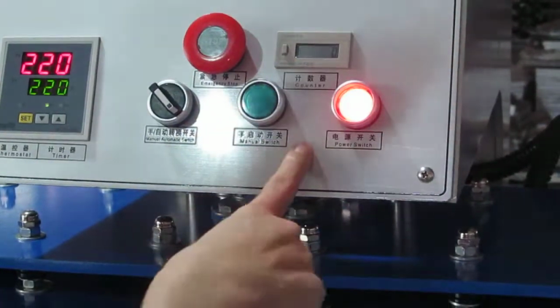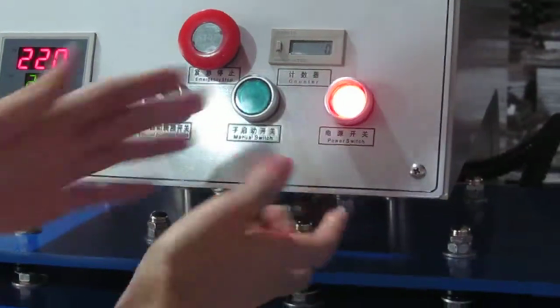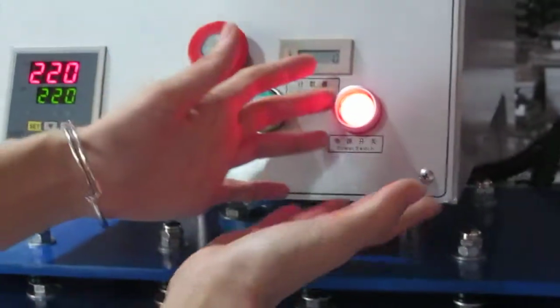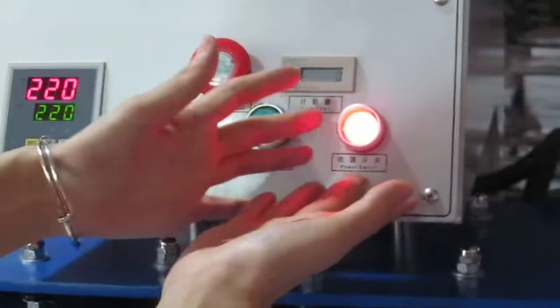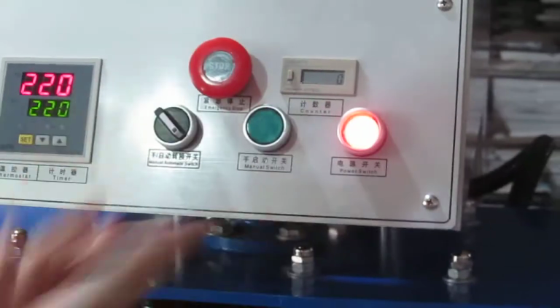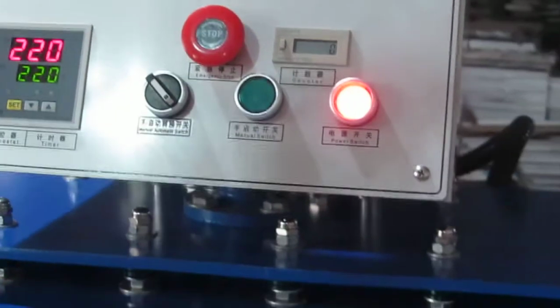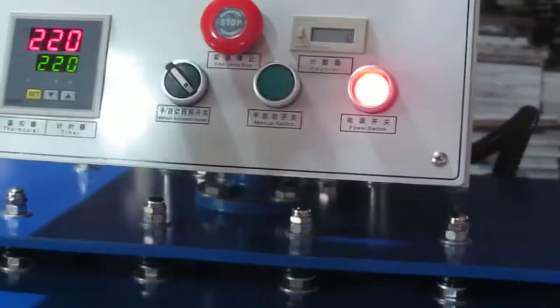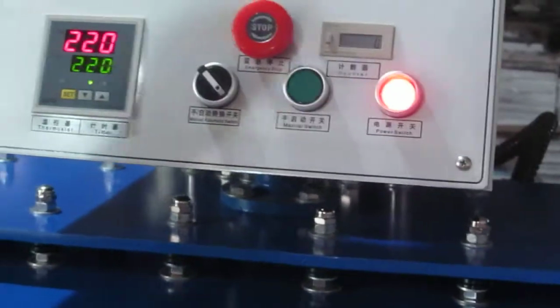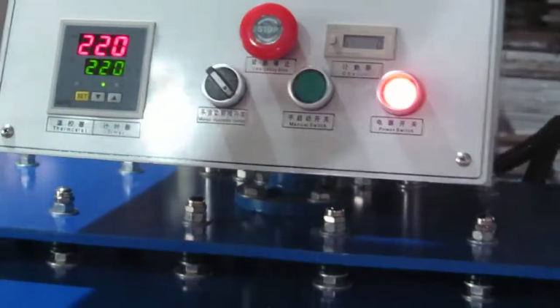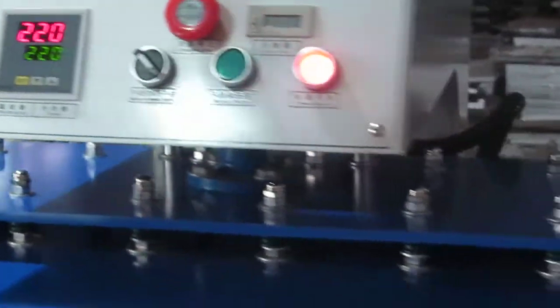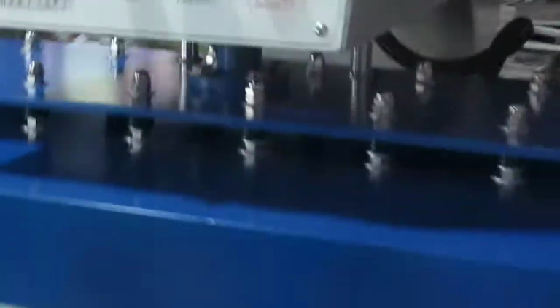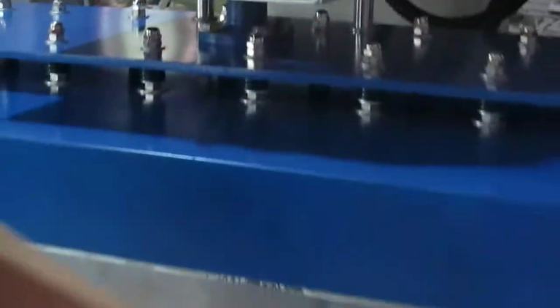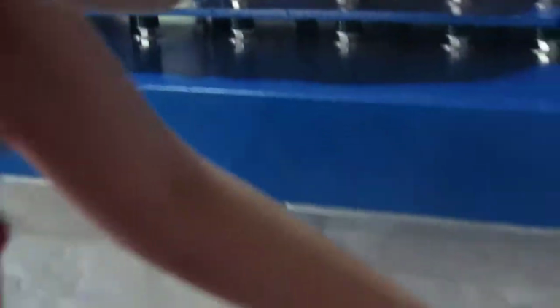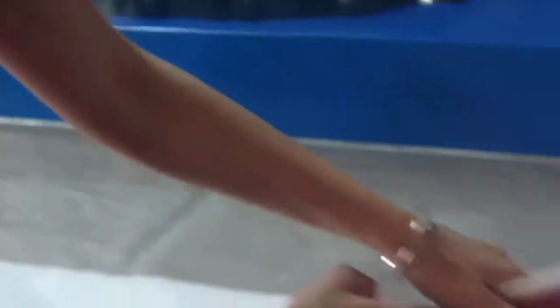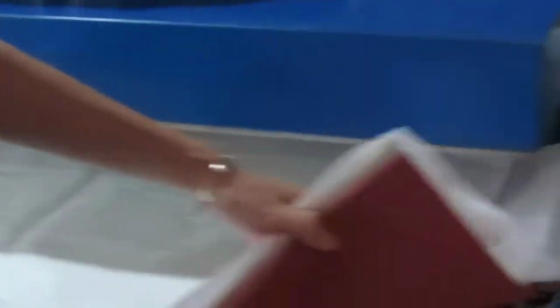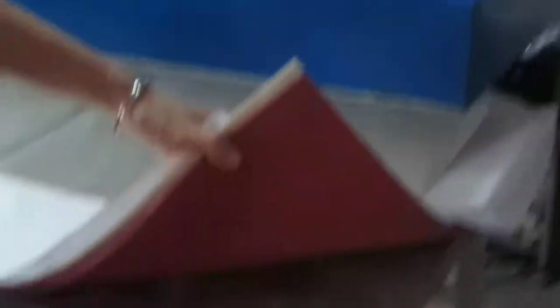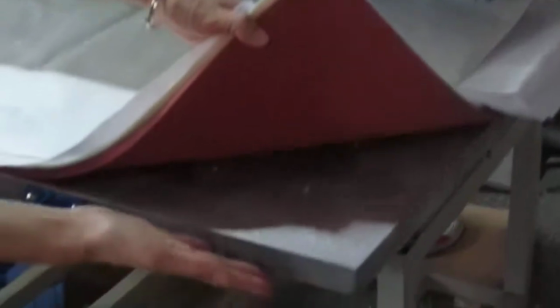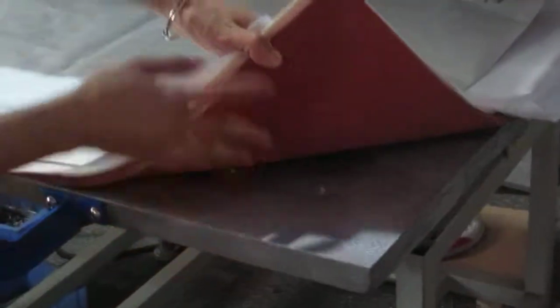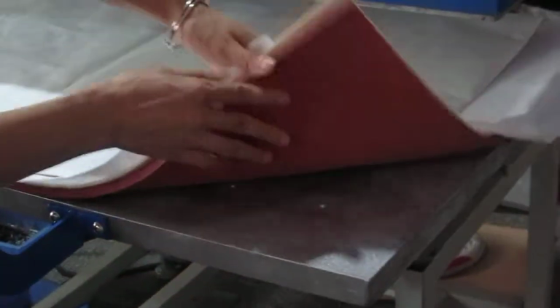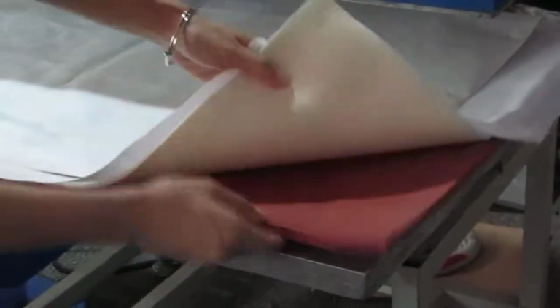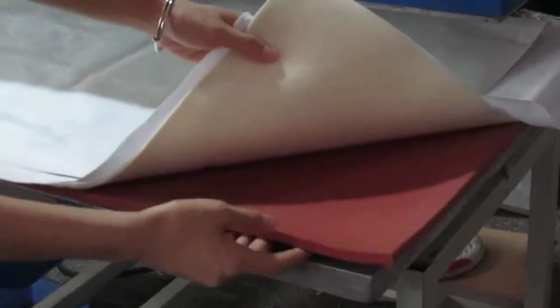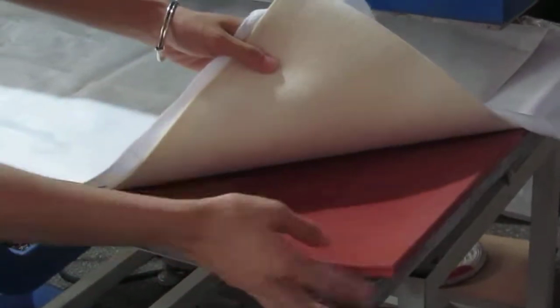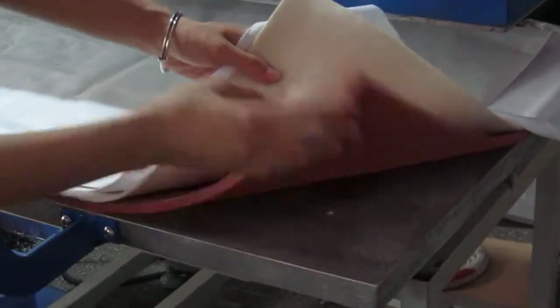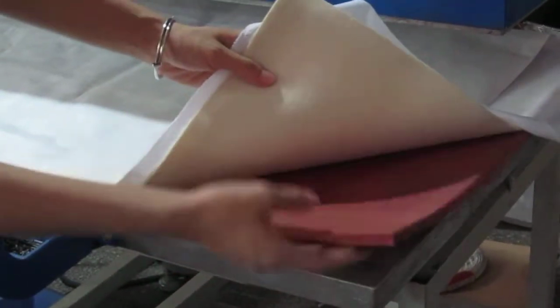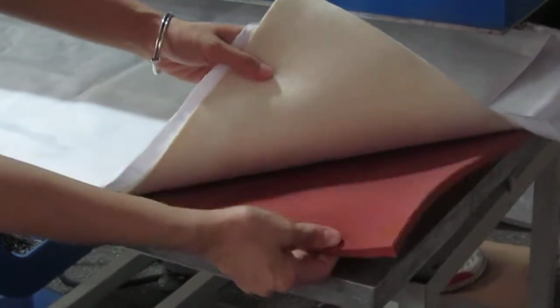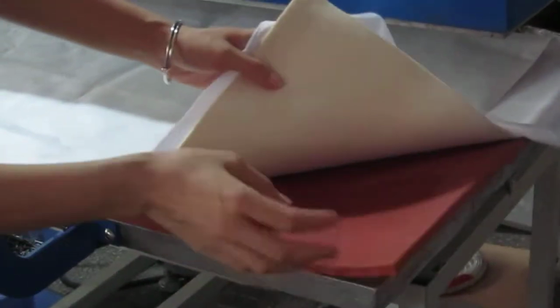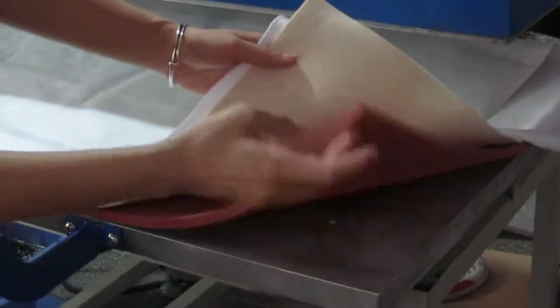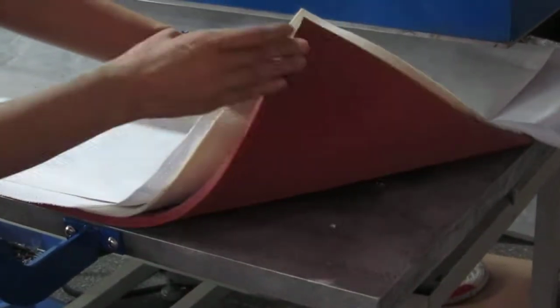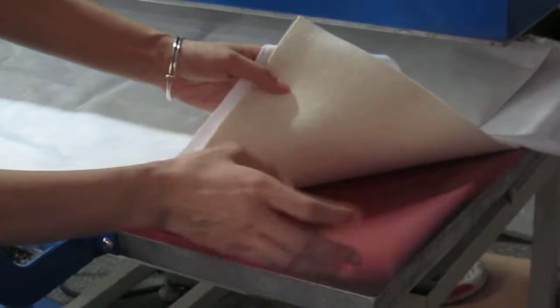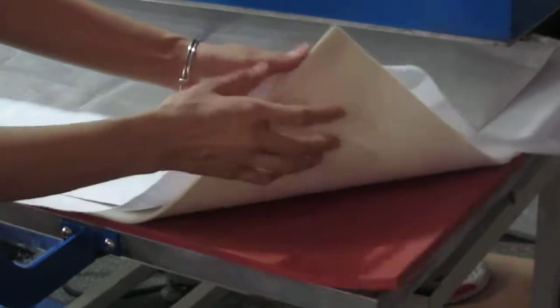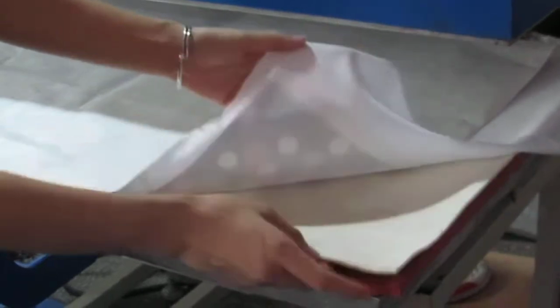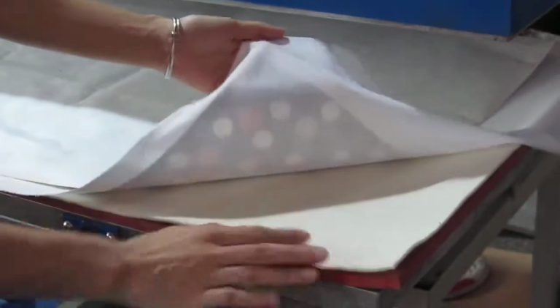This is the power switch. Now this is the bottom work insulation. This is the heating plate. This is the lamp space.